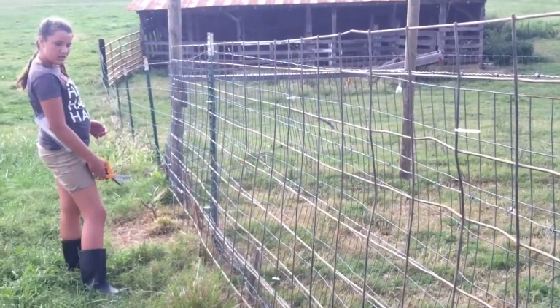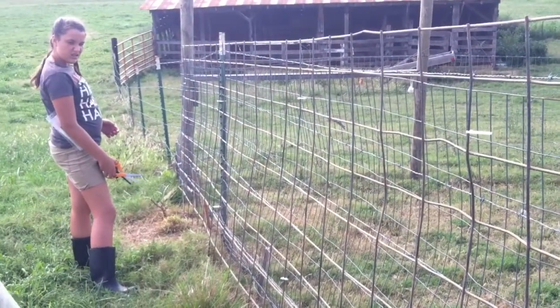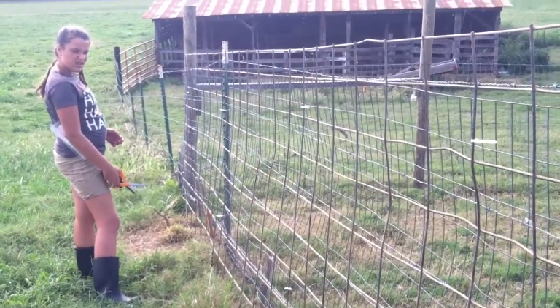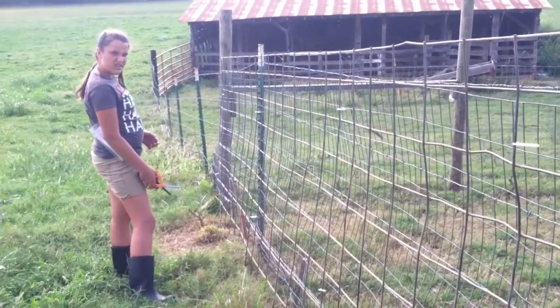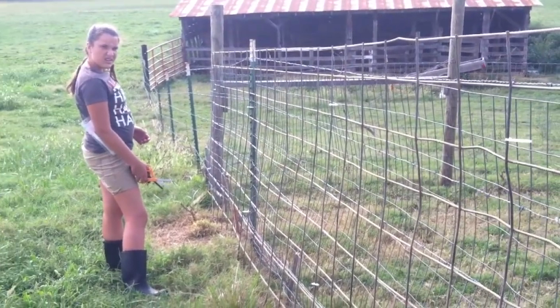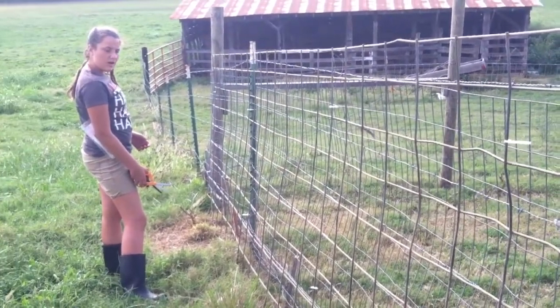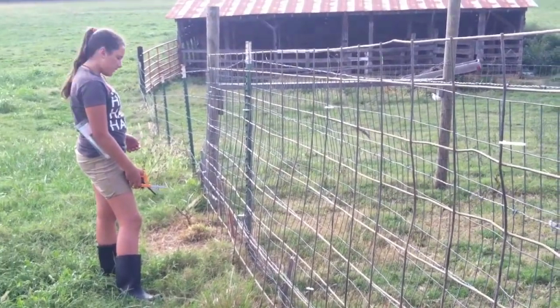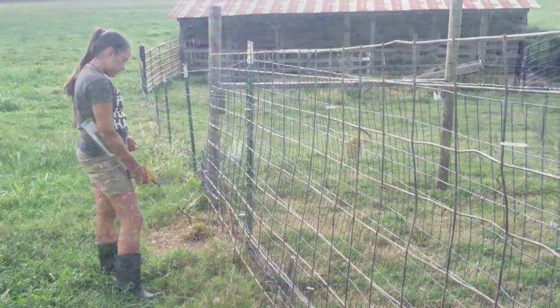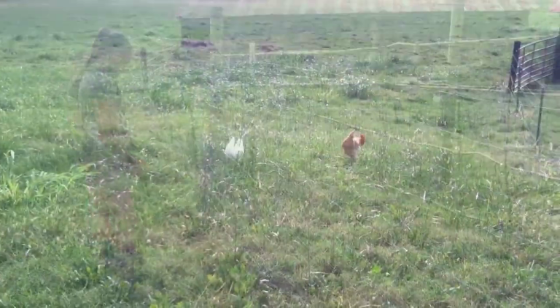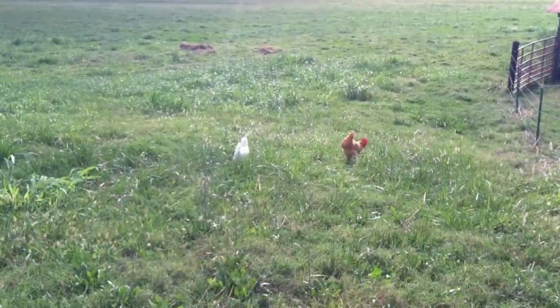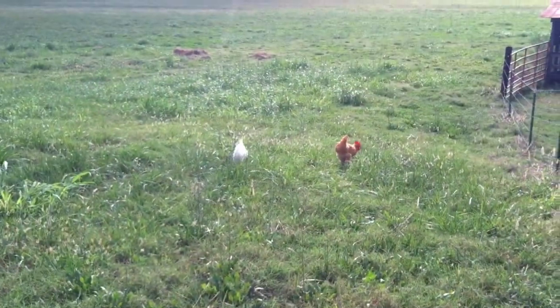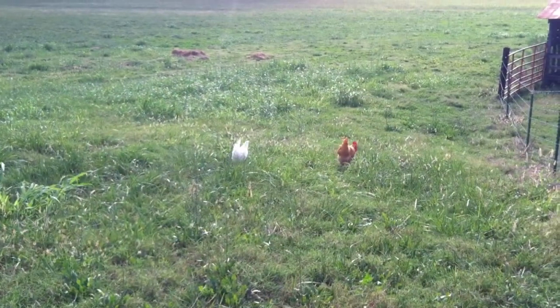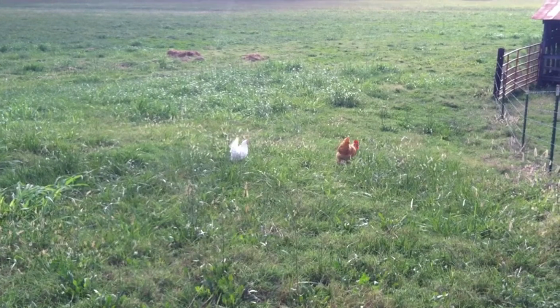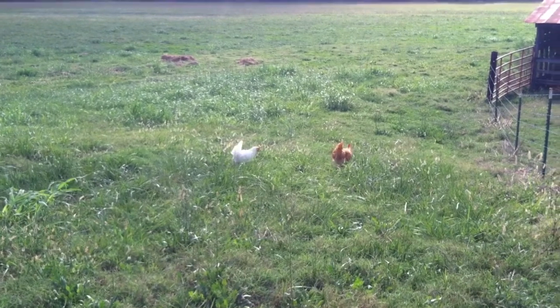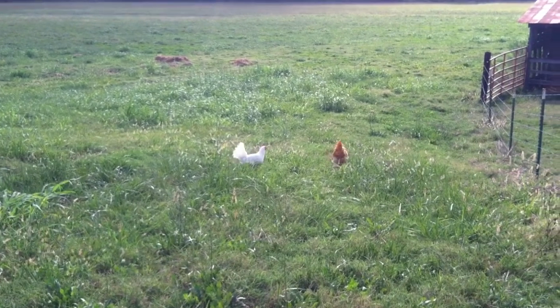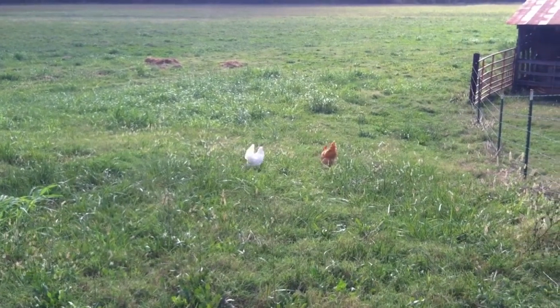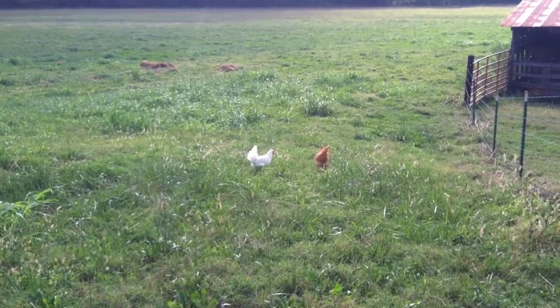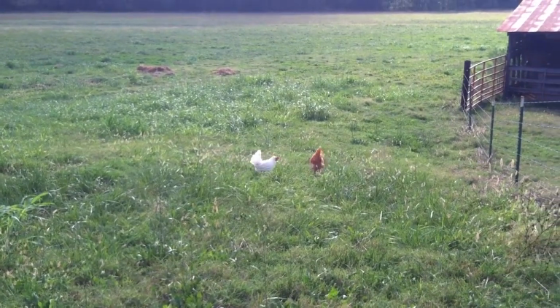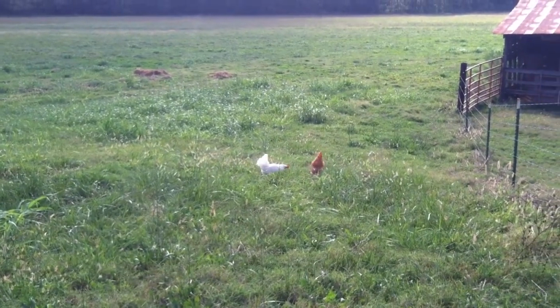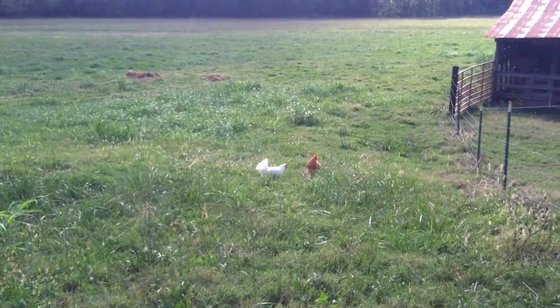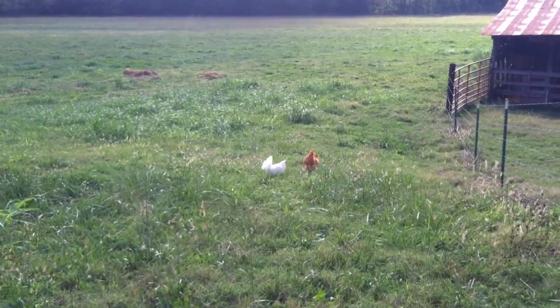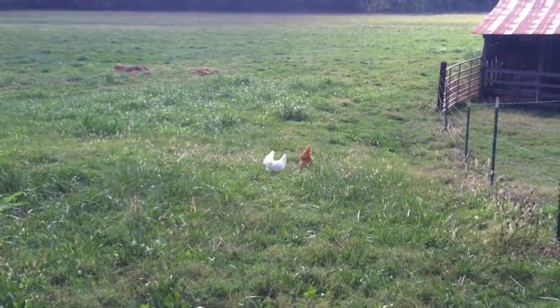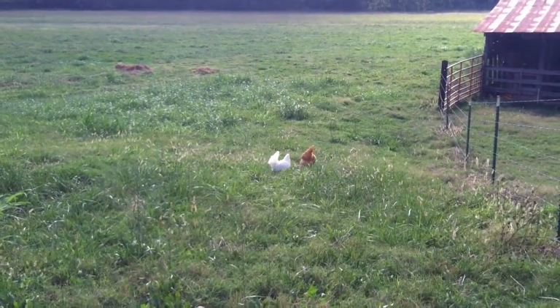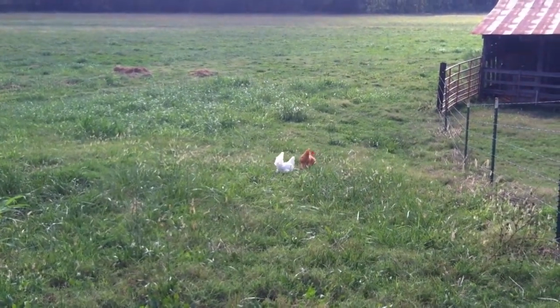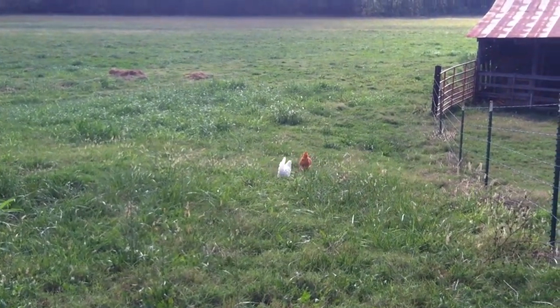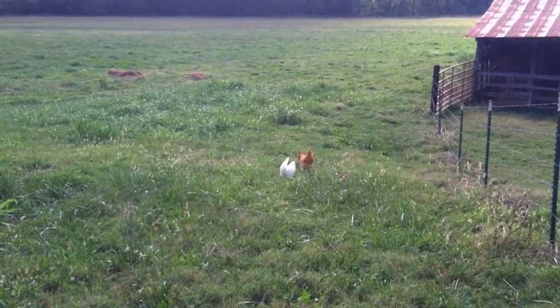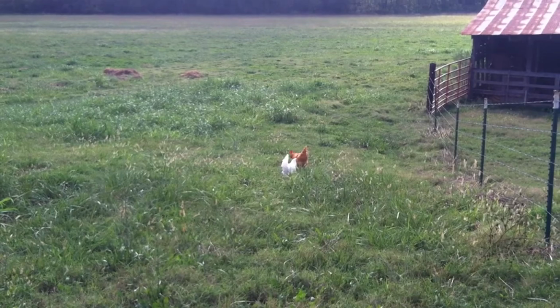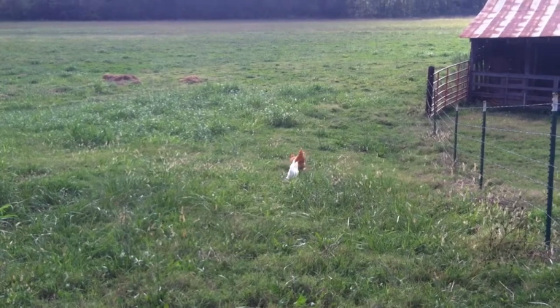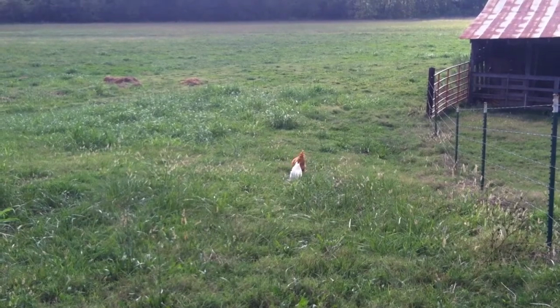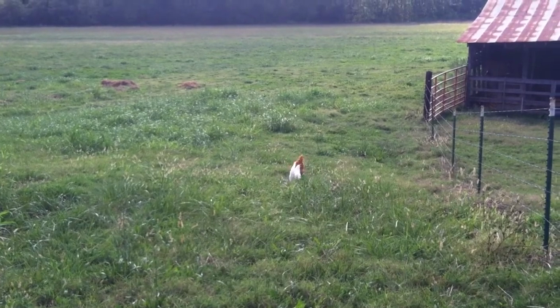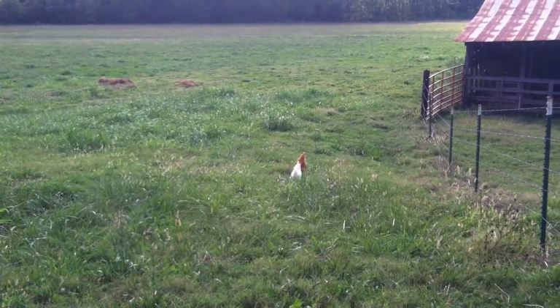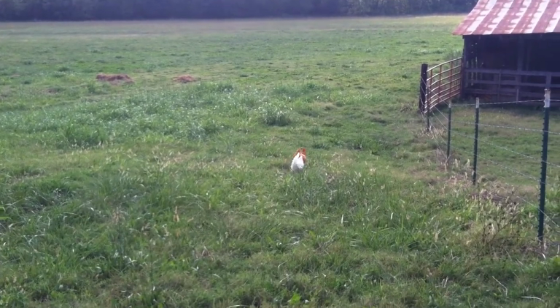Thanks for your help, Carter. You're welcome. There's General George and Noodles, two of our pastured chickens, doing what they're supposed to do — eating stuff out in the pasture.